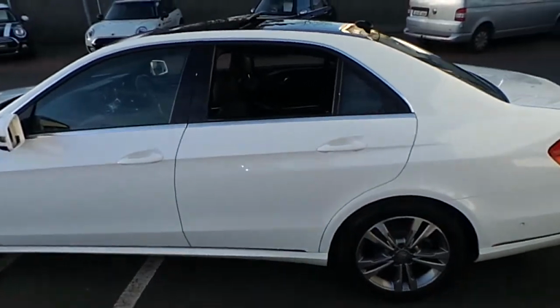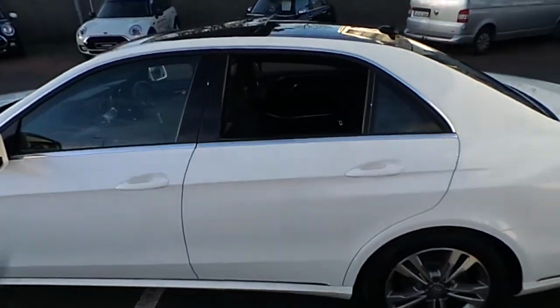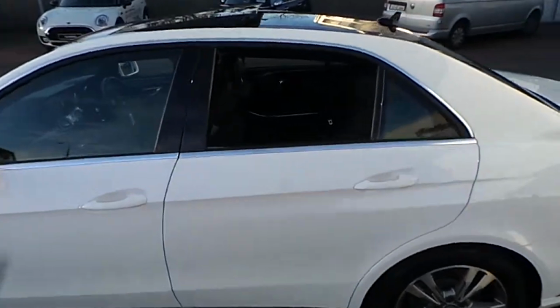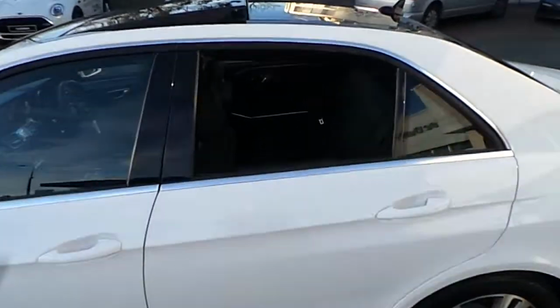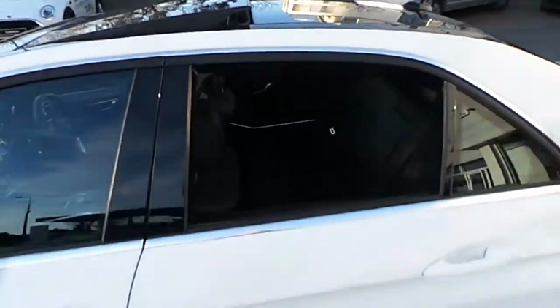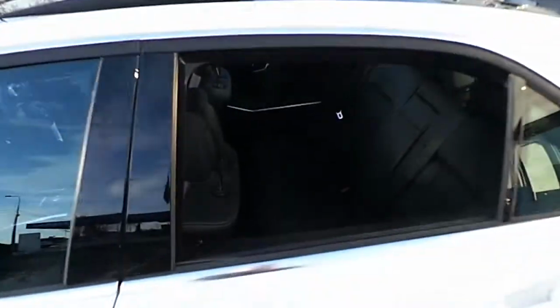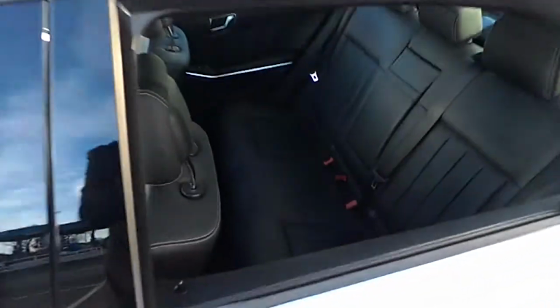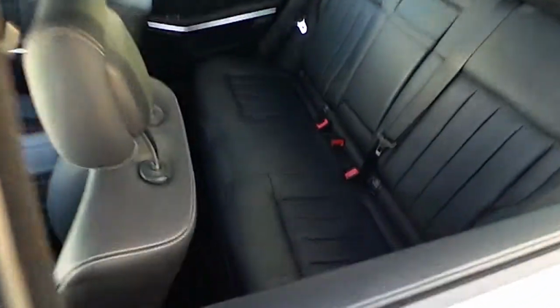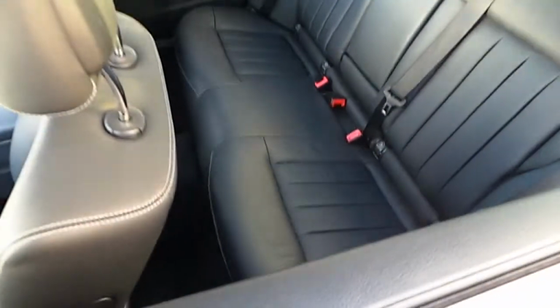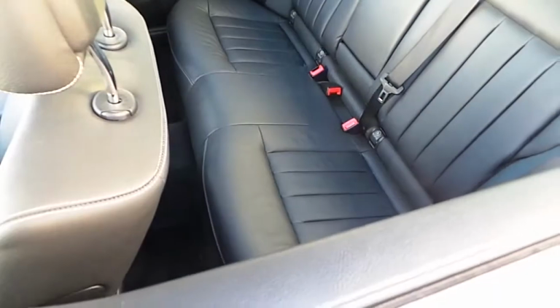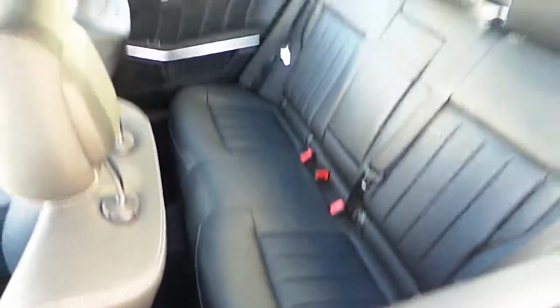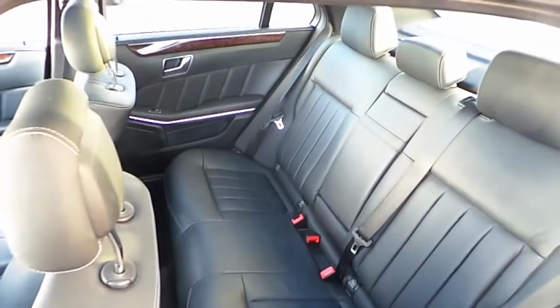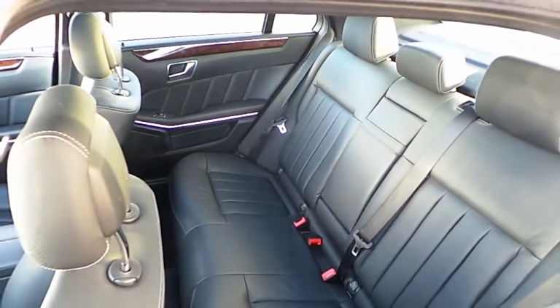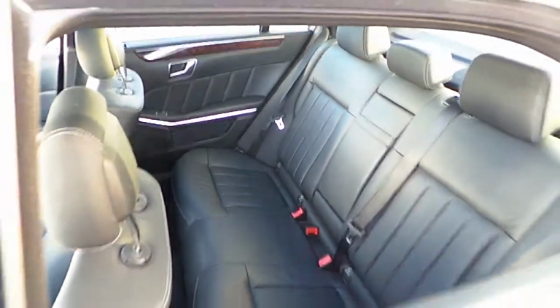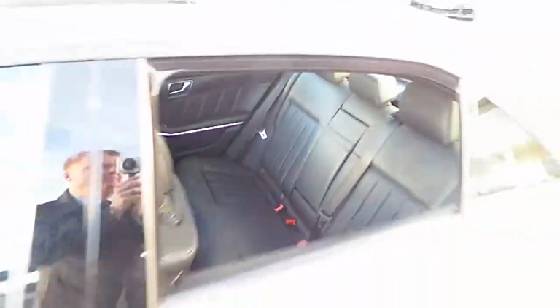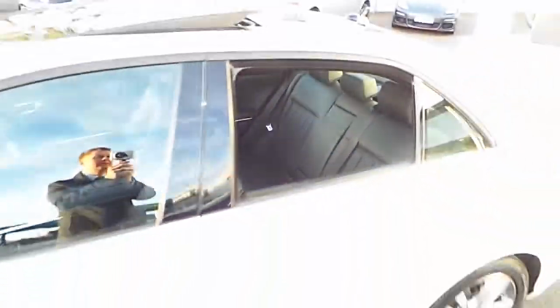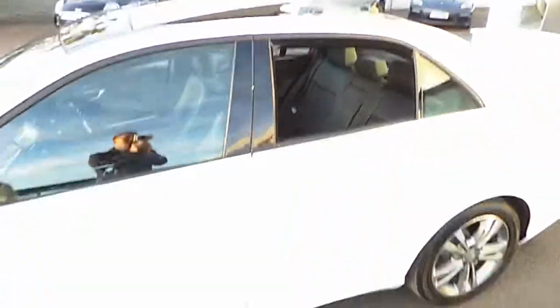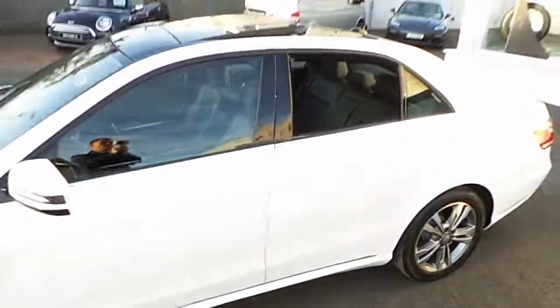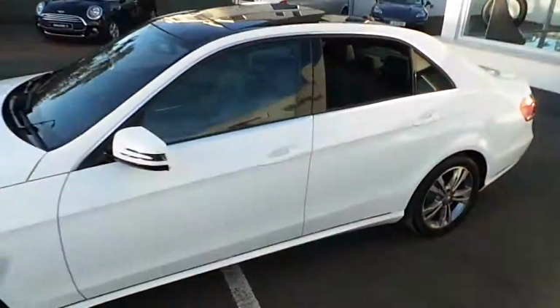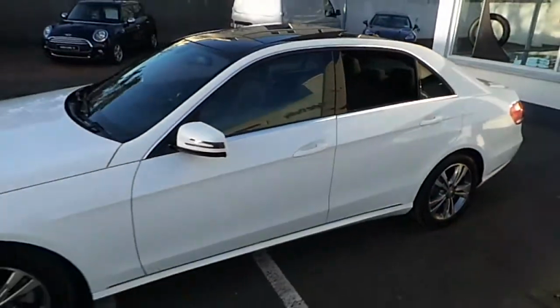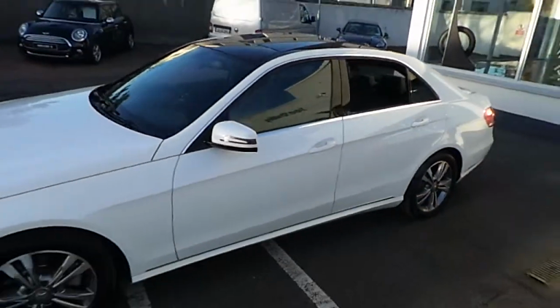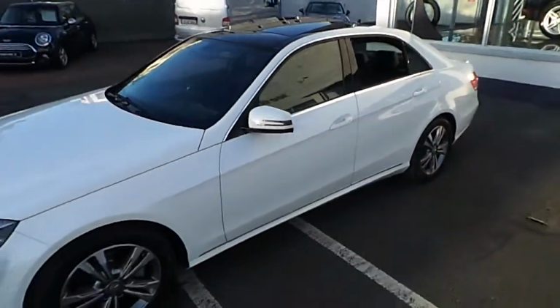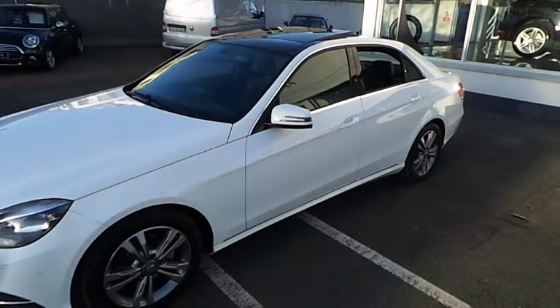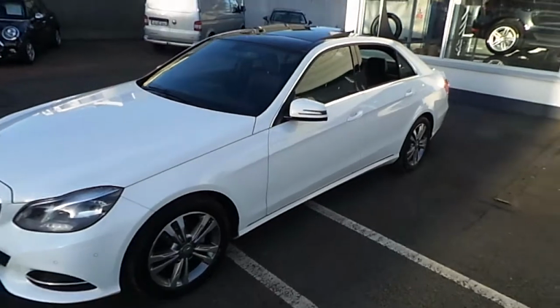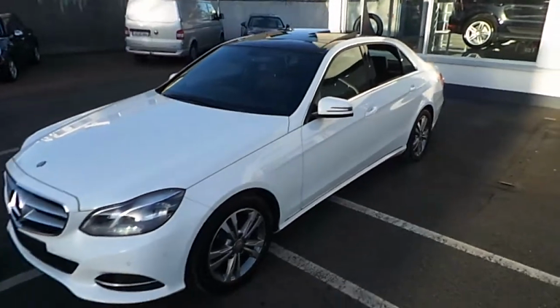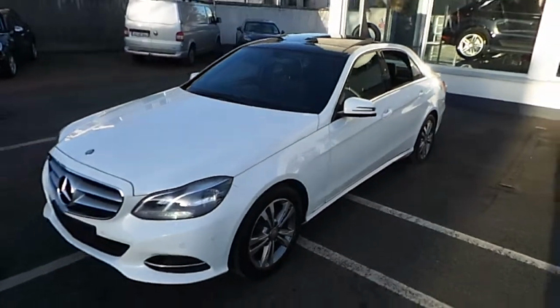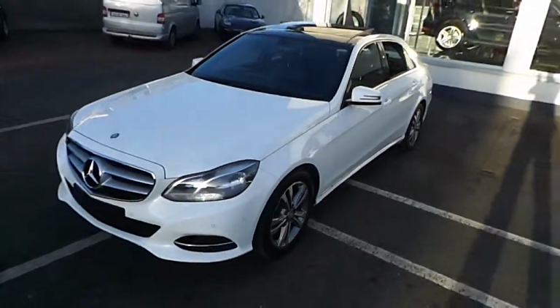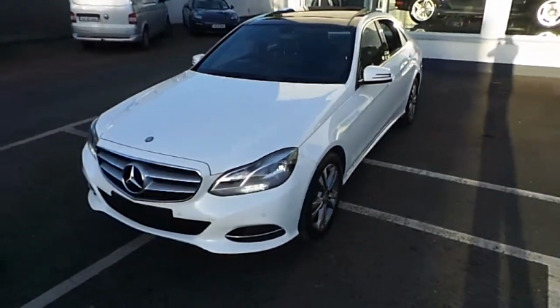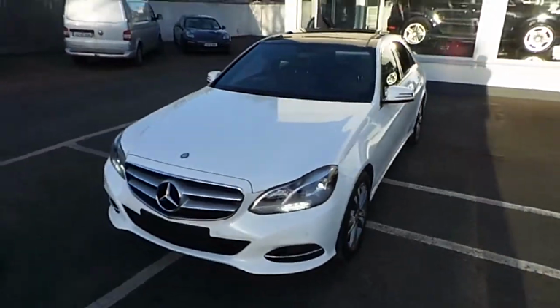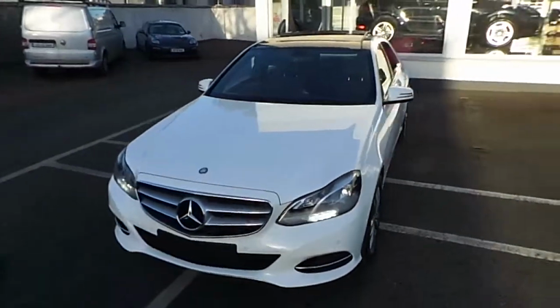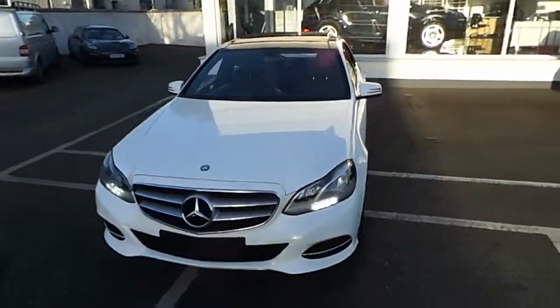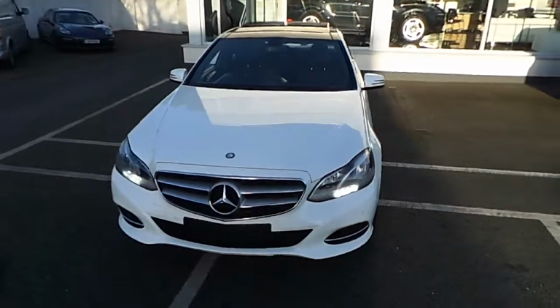Should you wish to take a closer look at this car, please contact Joe Duffy Dun Laoghaire on 01-235-3375. Thank you.